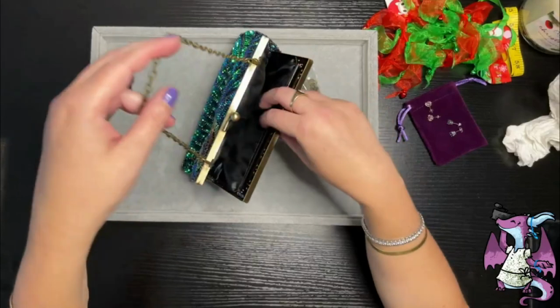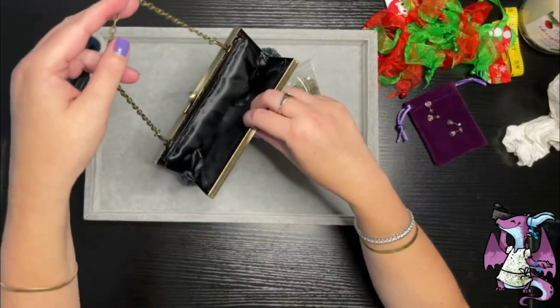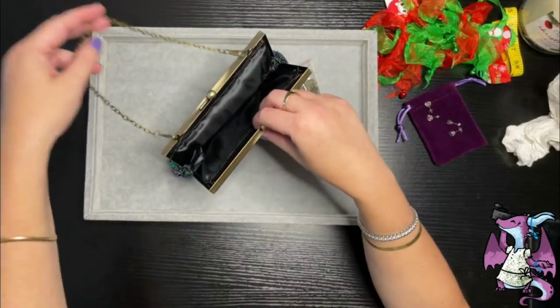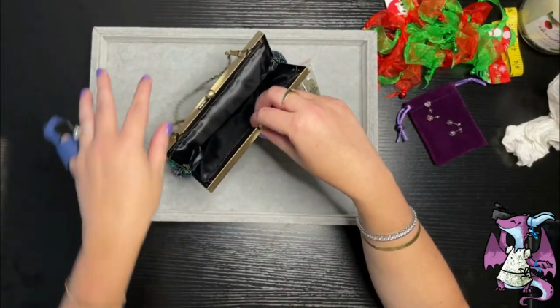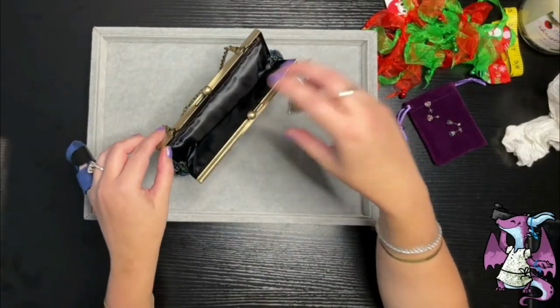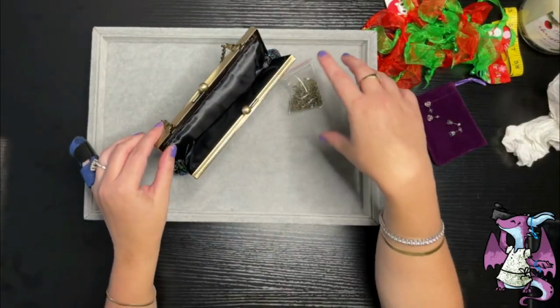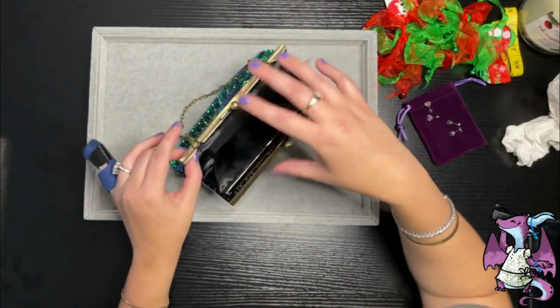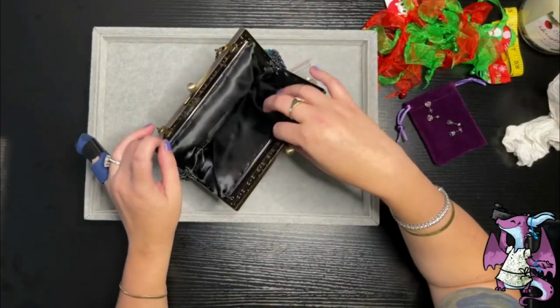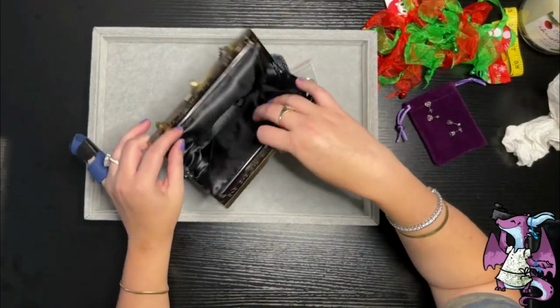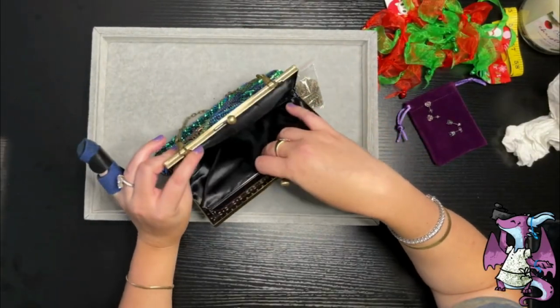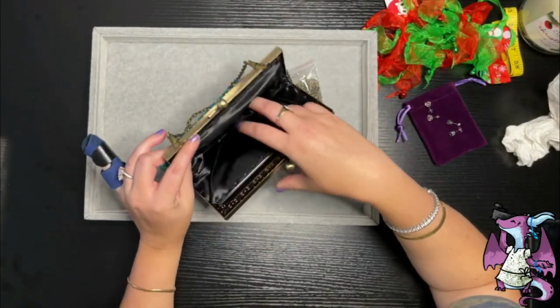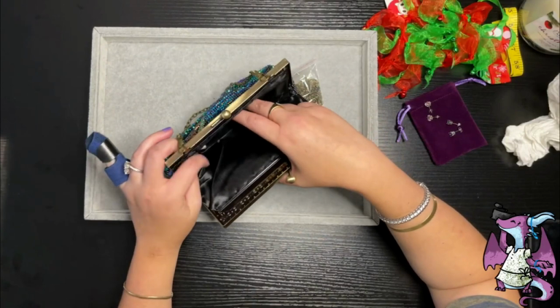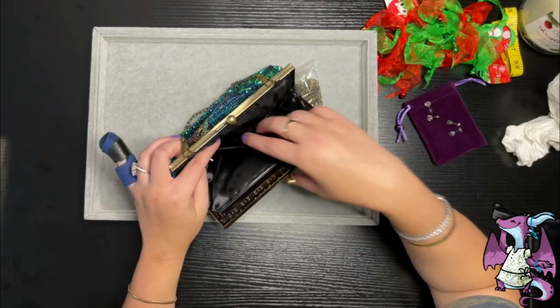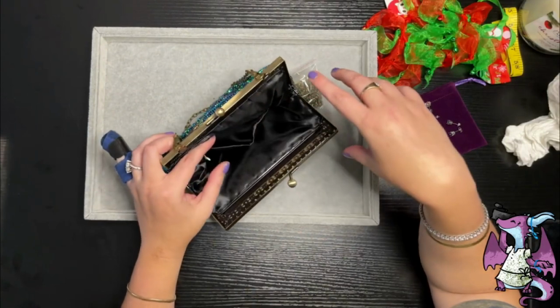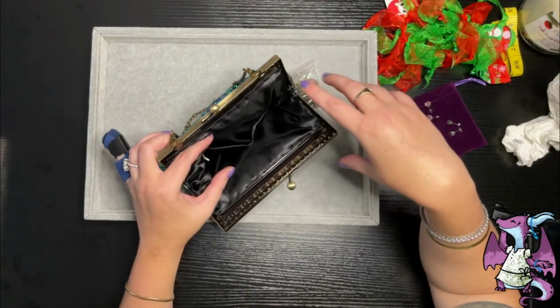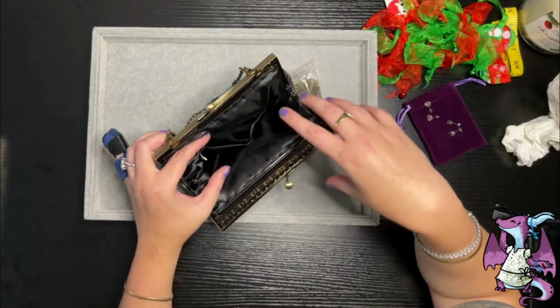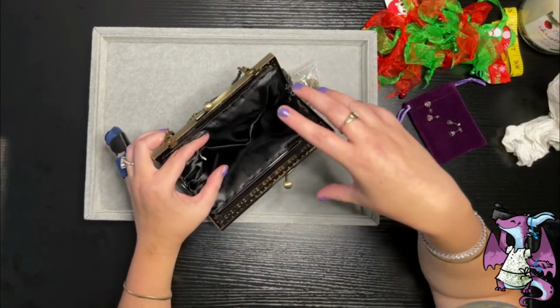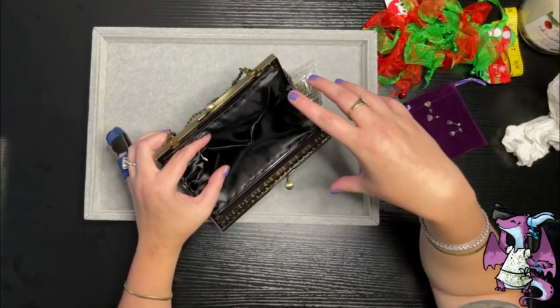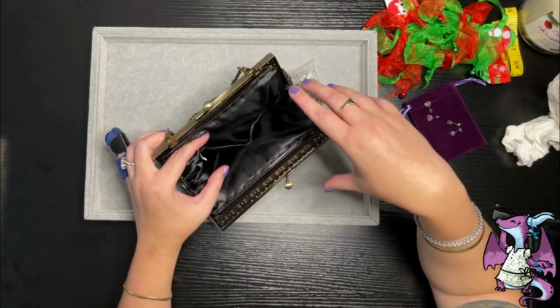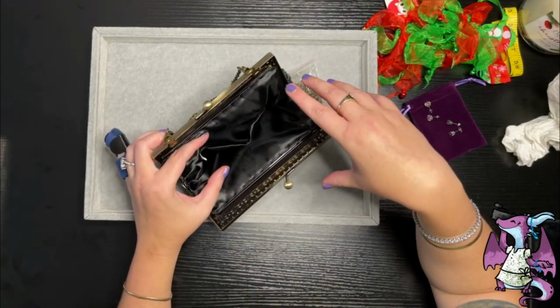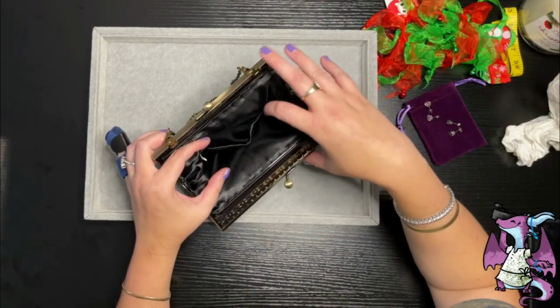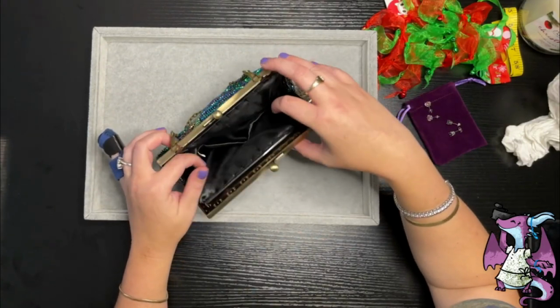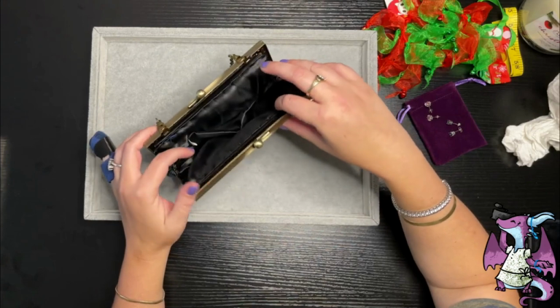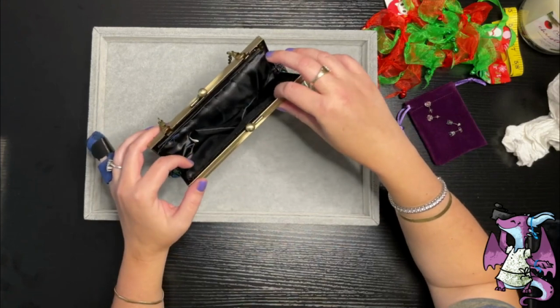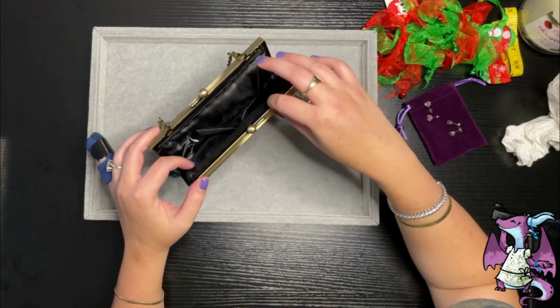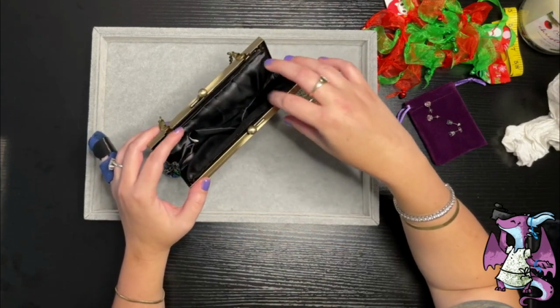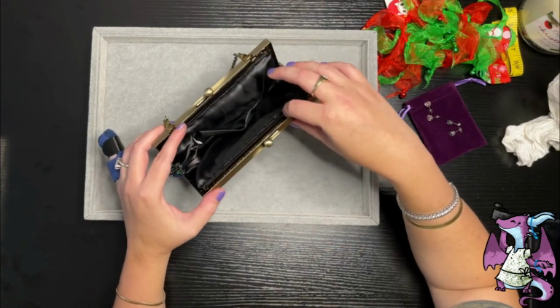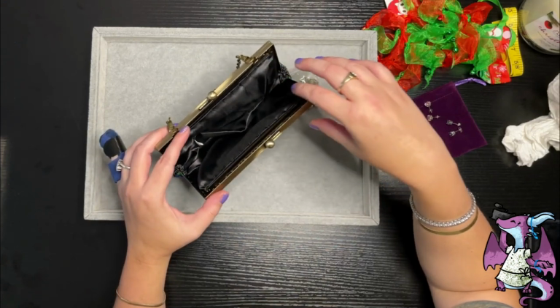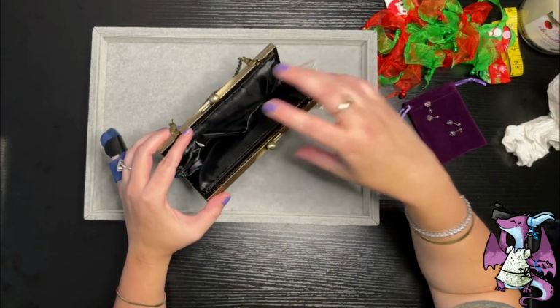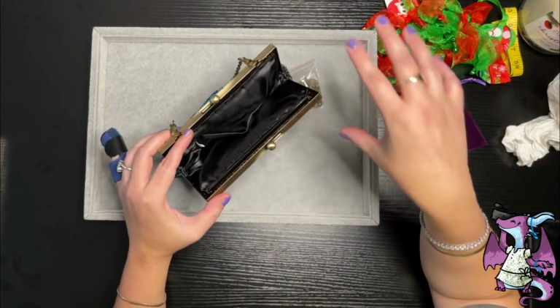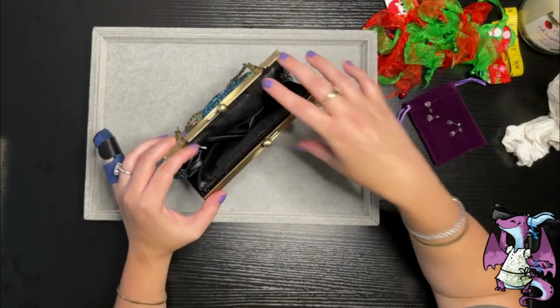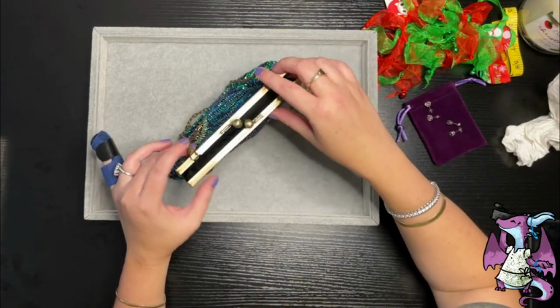For those of you who don't know, a clutch is a mini purse. It's something that if you're going out and you just want to carry a couple of things — some money, some credit cards, some lip gloss, things like that.